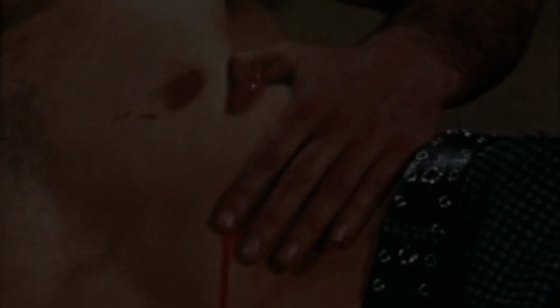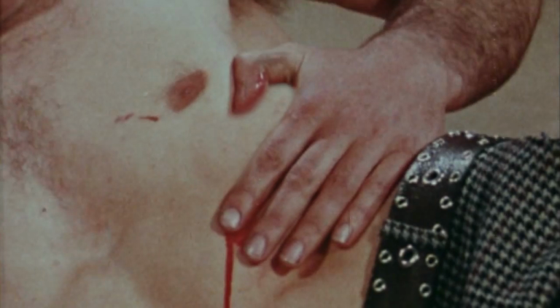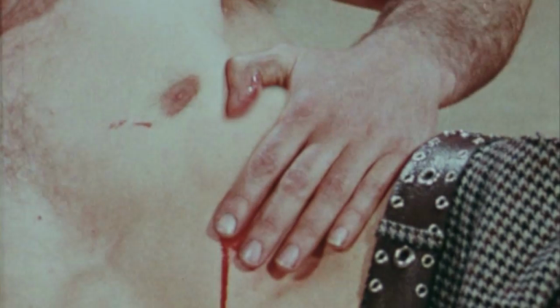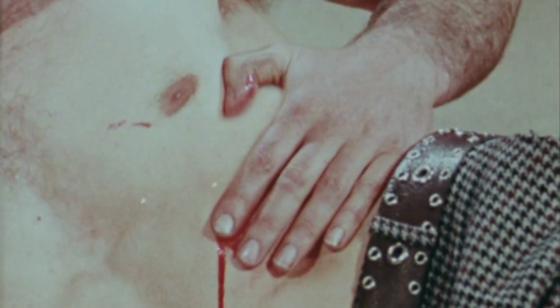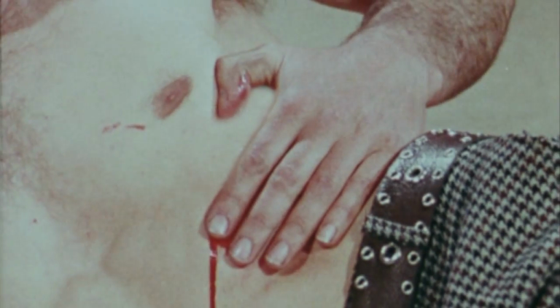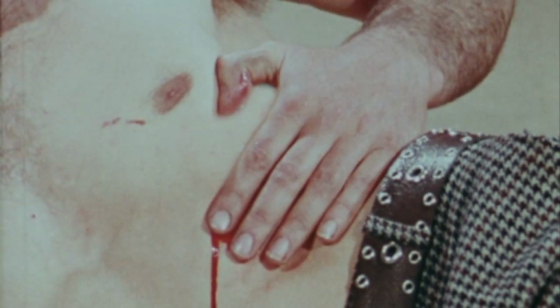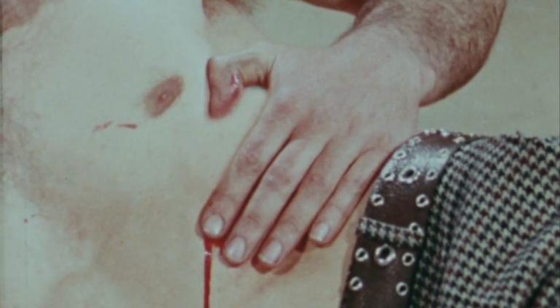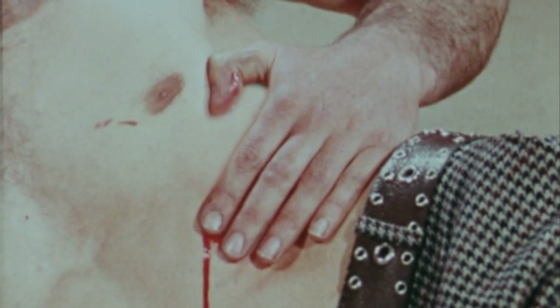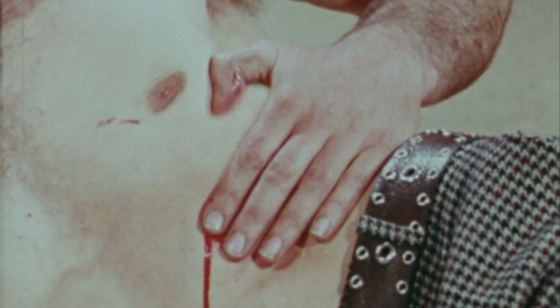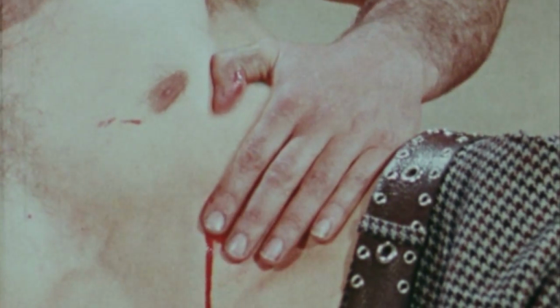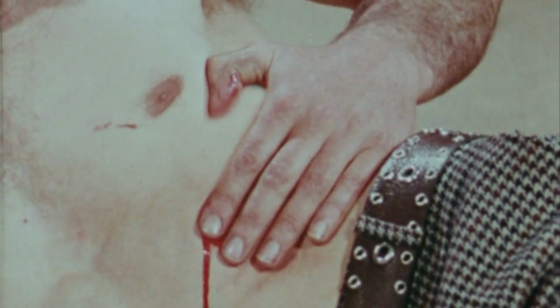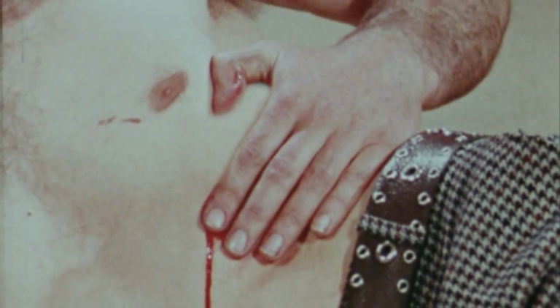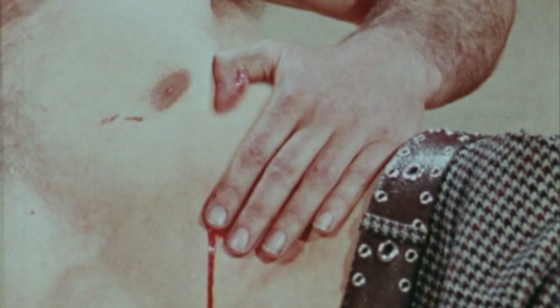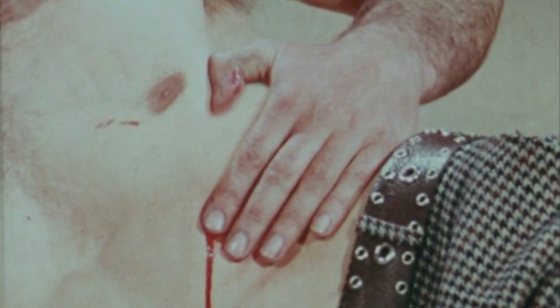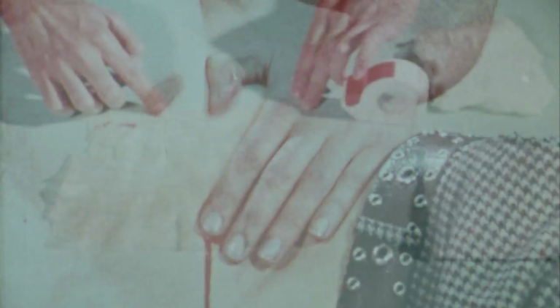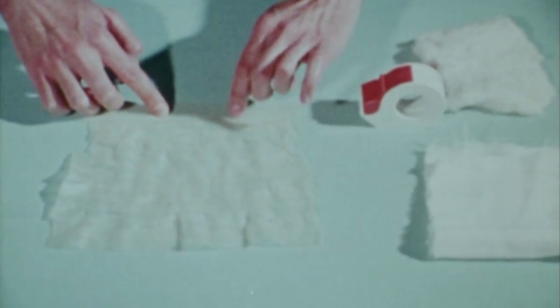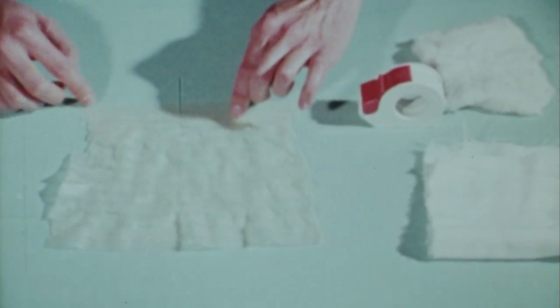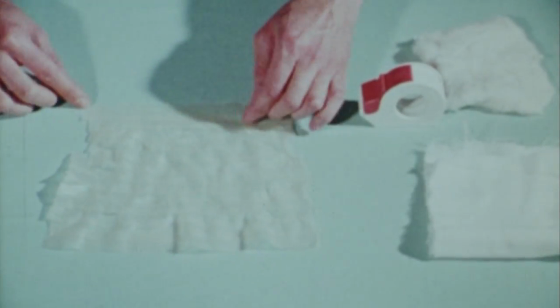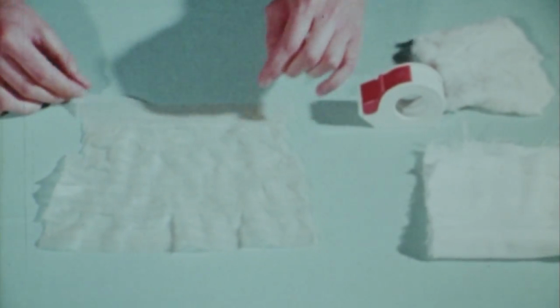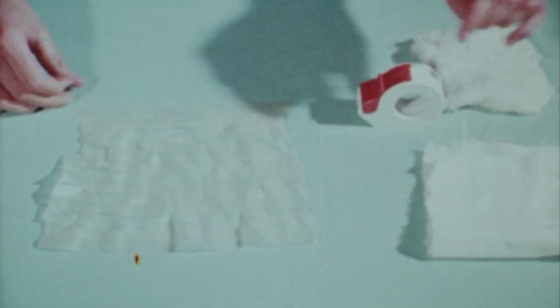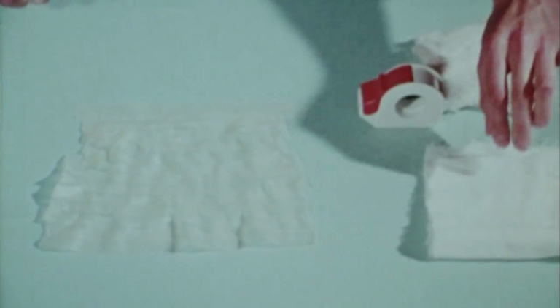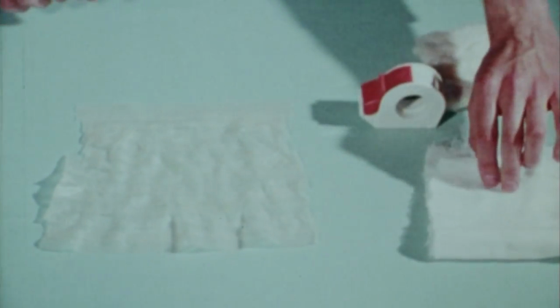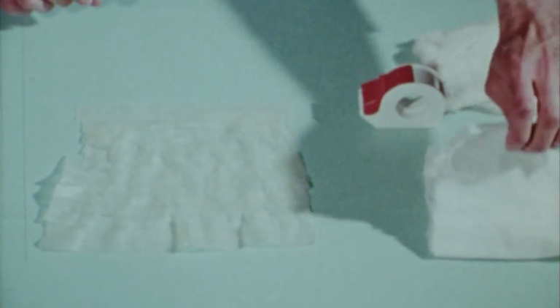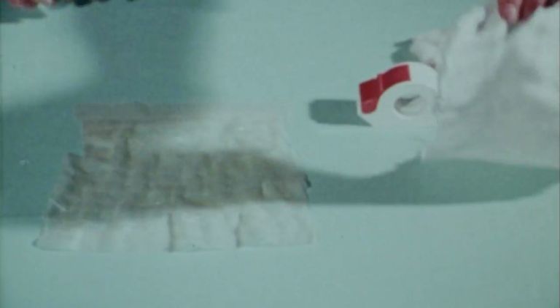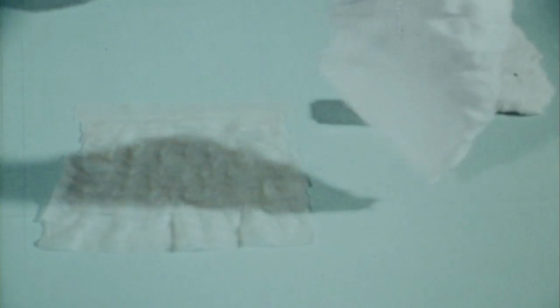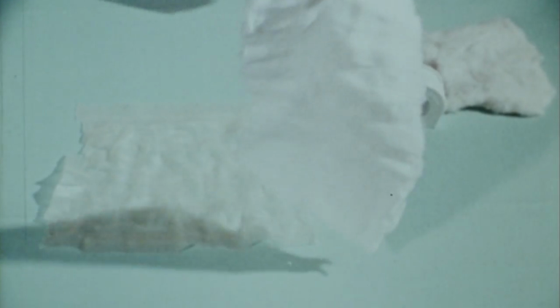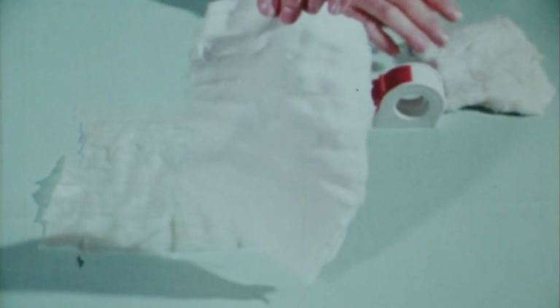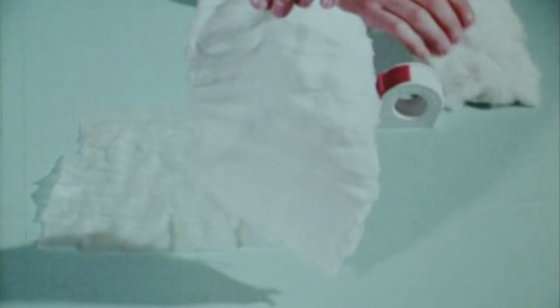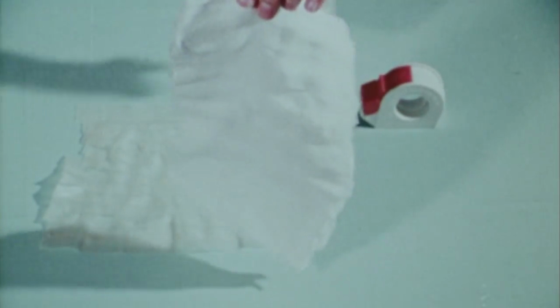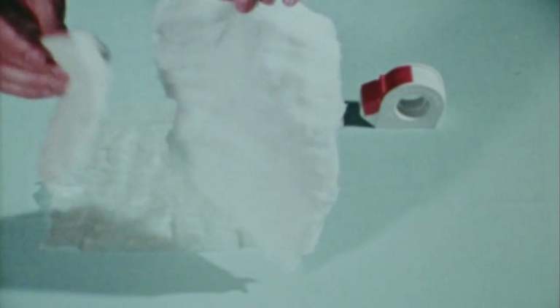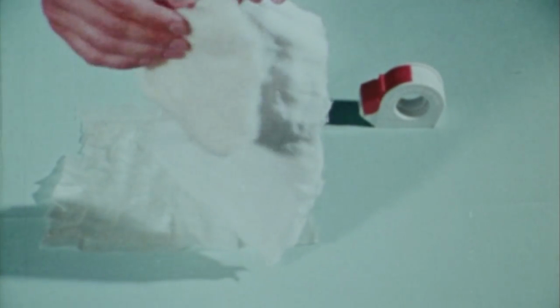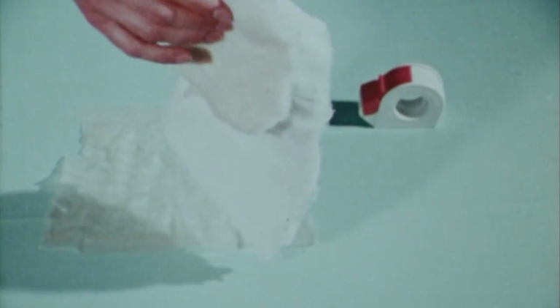If the fracture is open, the first thing to do is to pad the wound well with a thick bandage. Make a thick absorbent bandage out of cotton wool and gauze or sterile compresses.